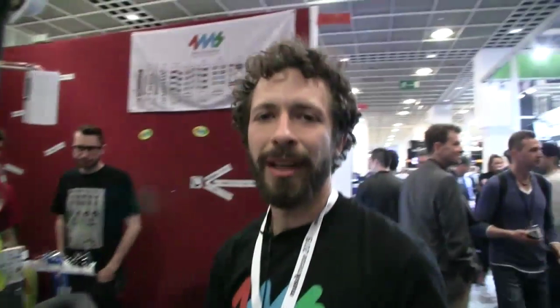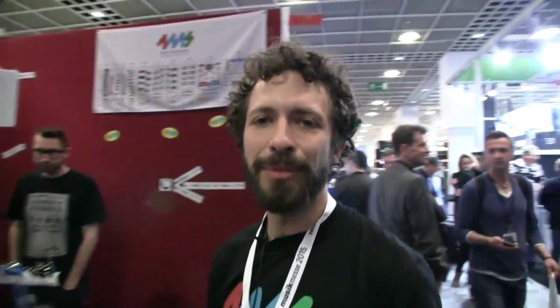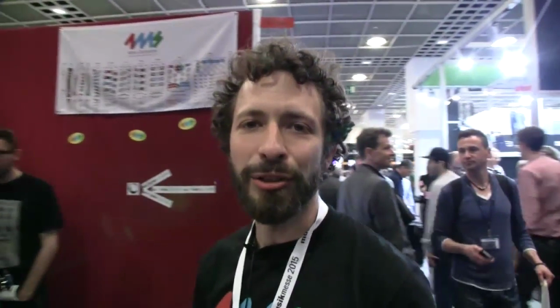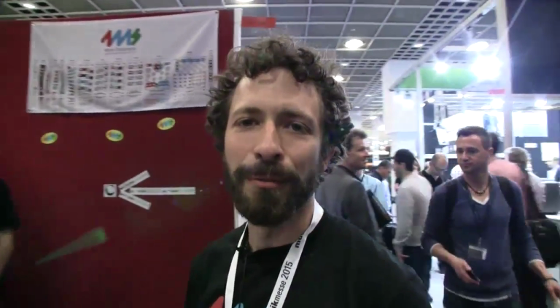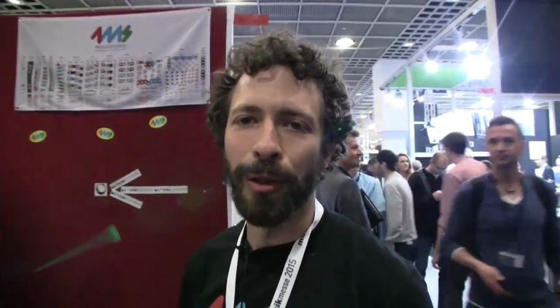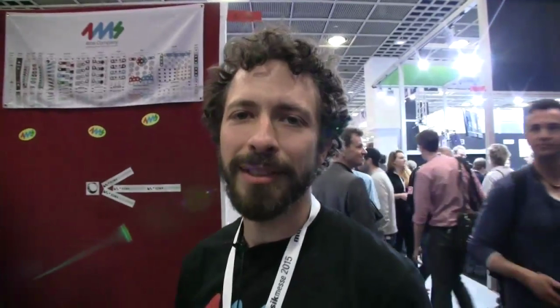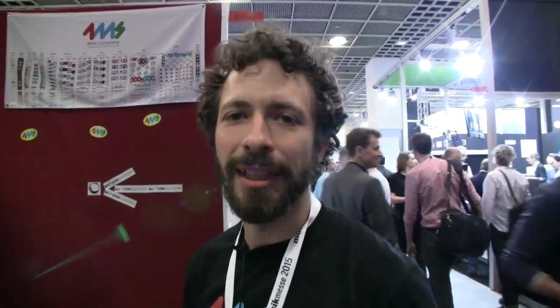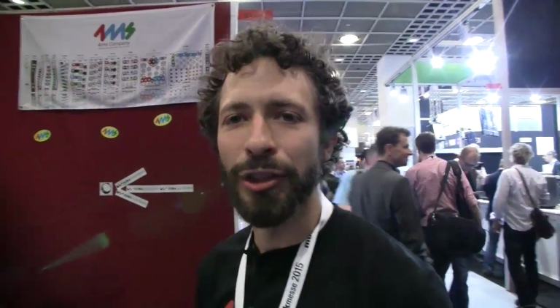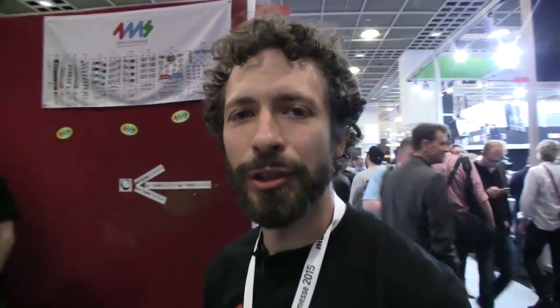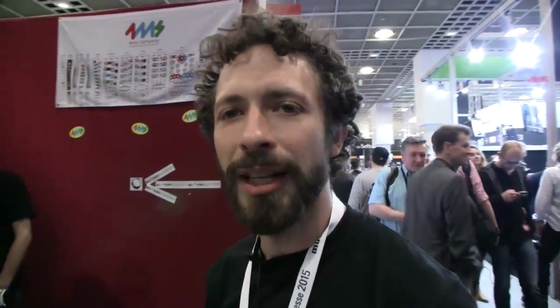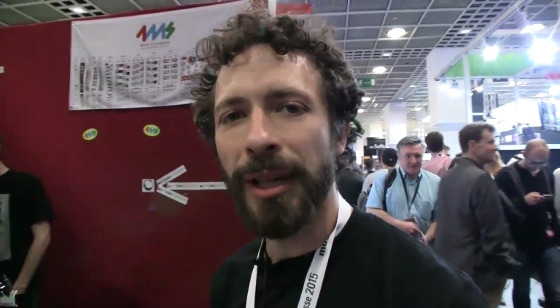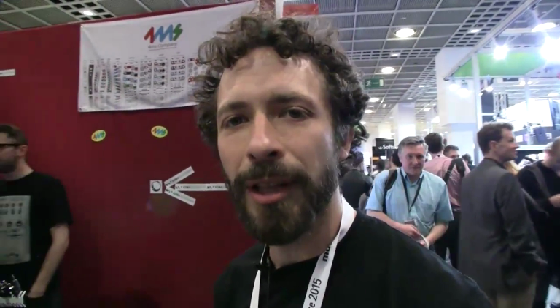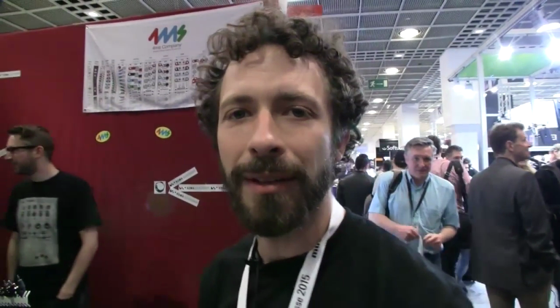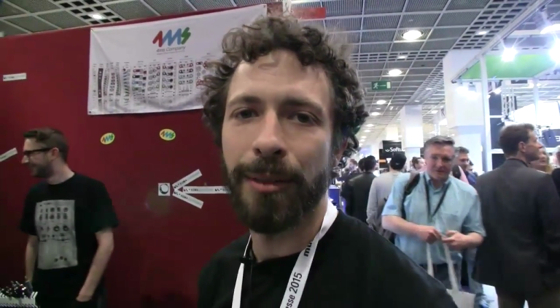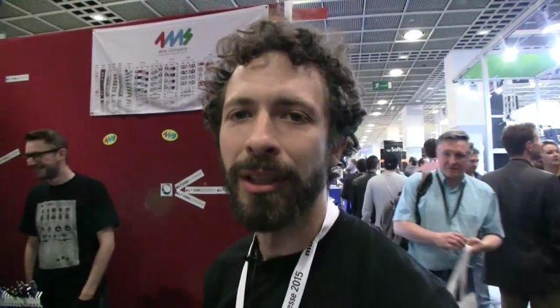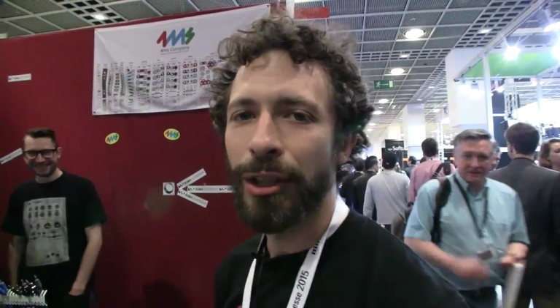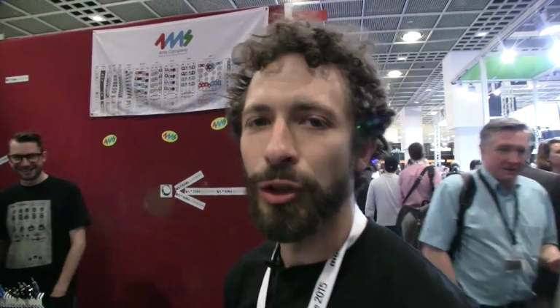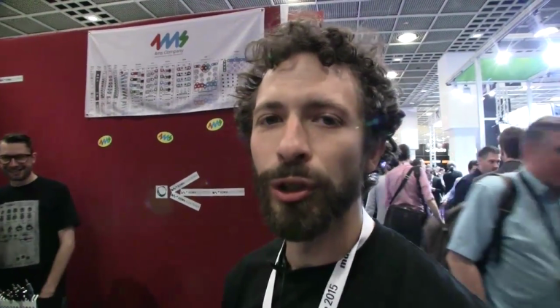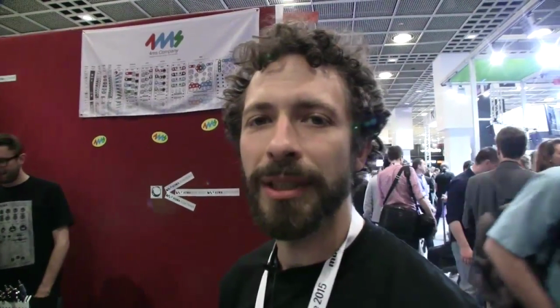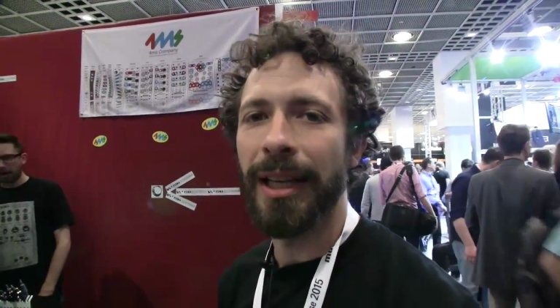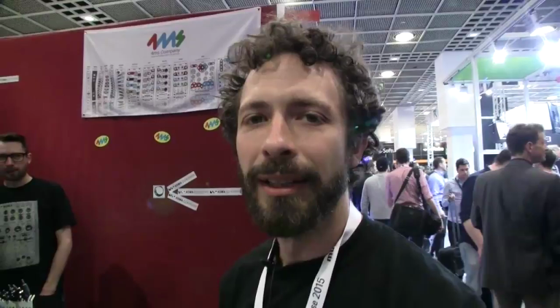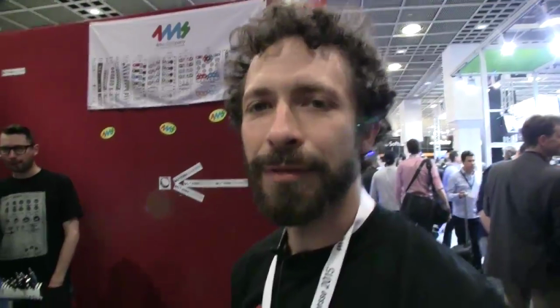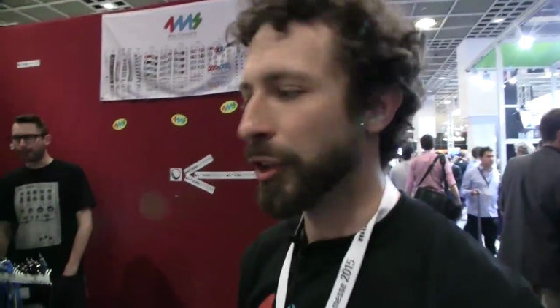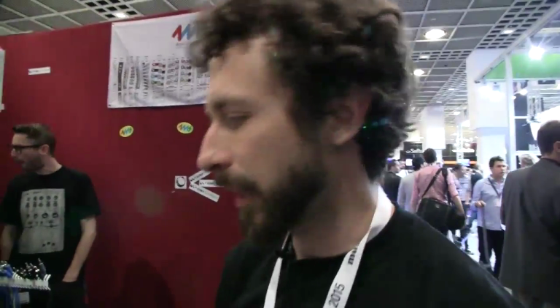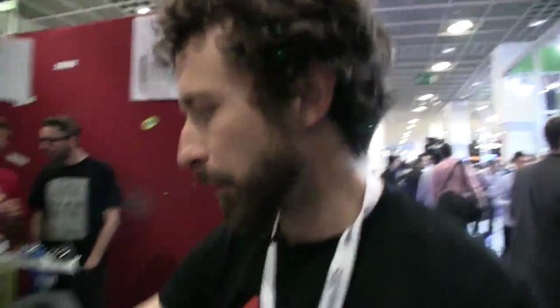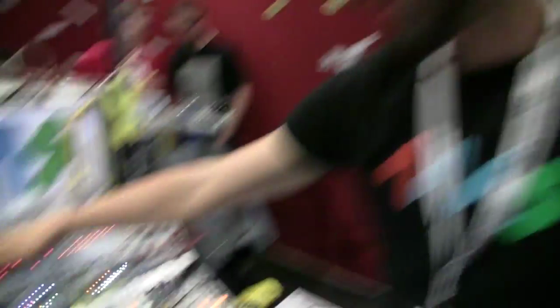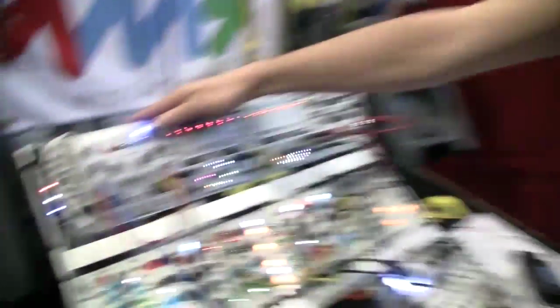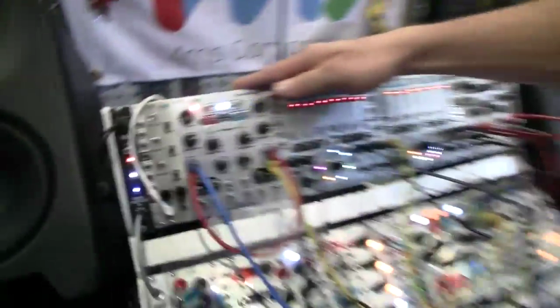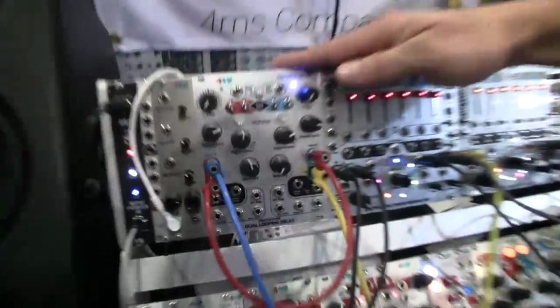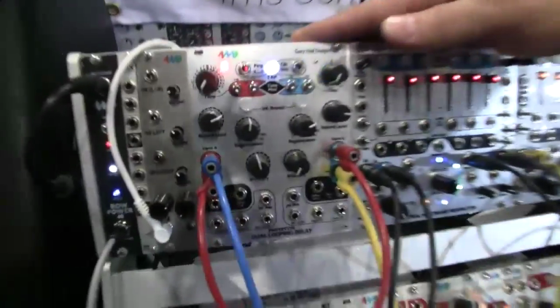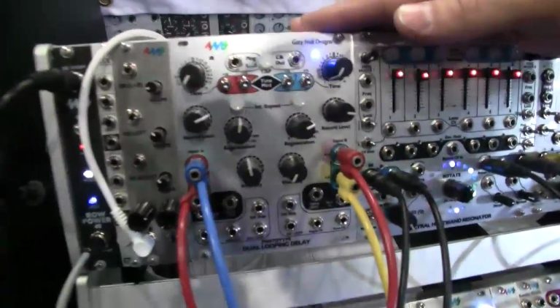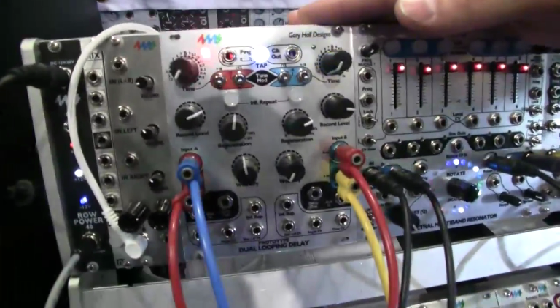Hi, I'm Dan Green from 4MS and I'd like to introduce a new module we have coming out this summer. It's called the Dual Looping Delay. It's for the Eurorack format and here it is.